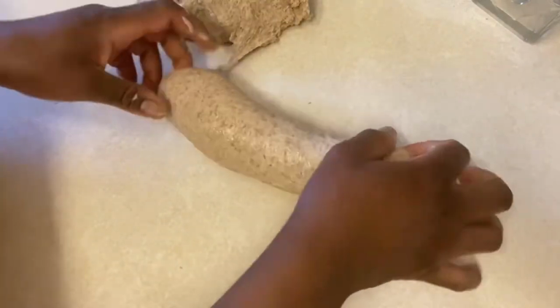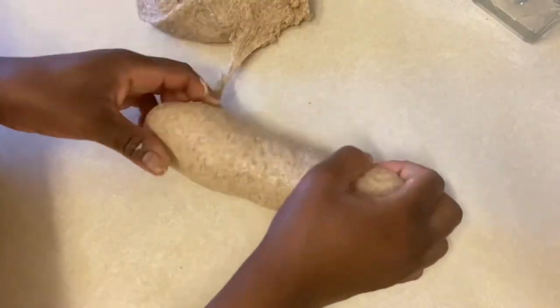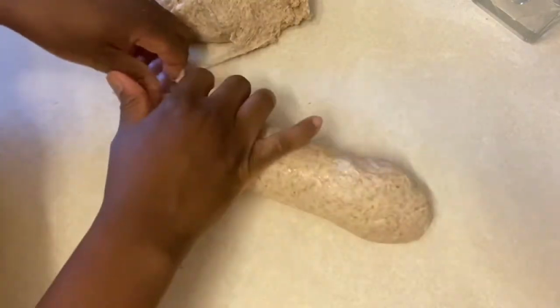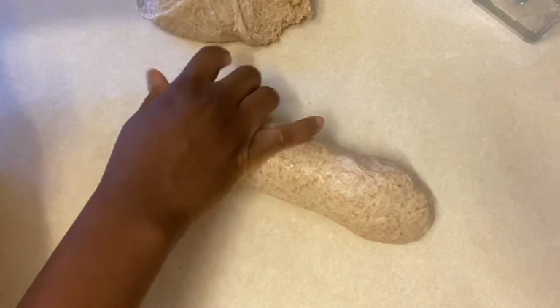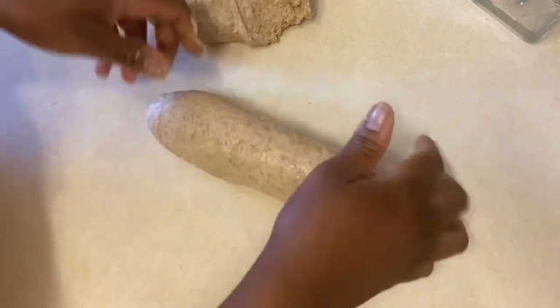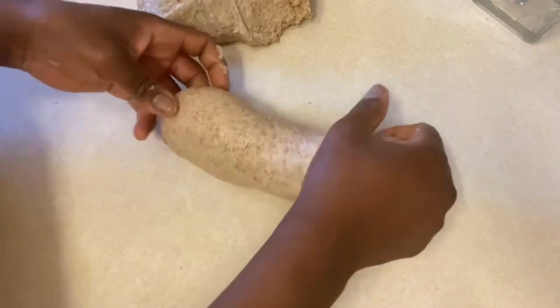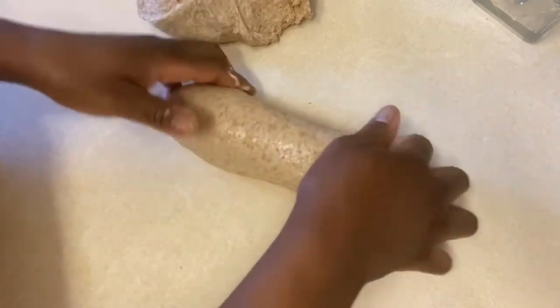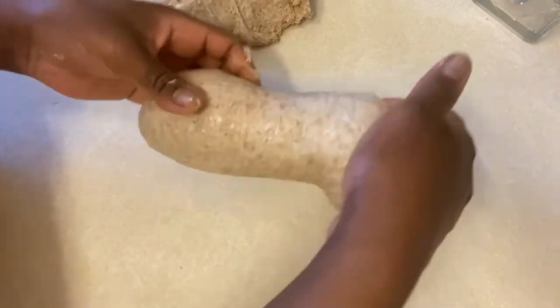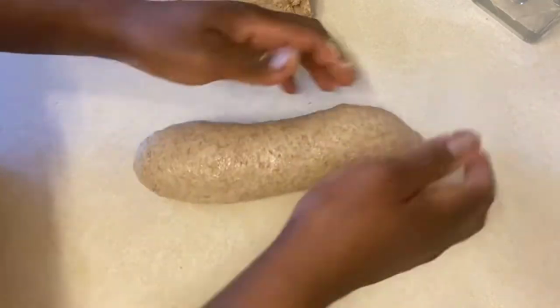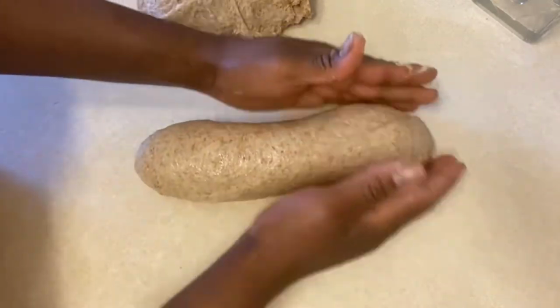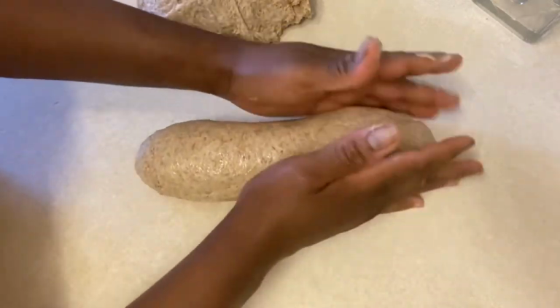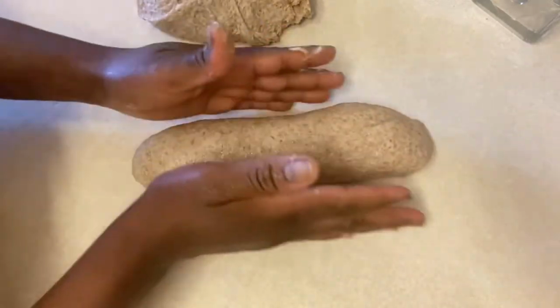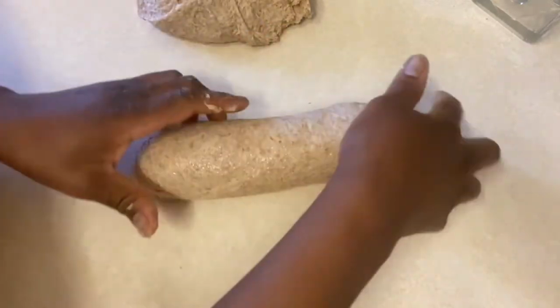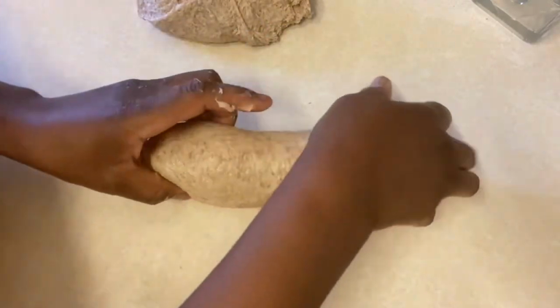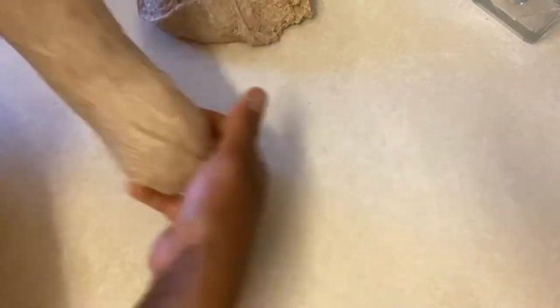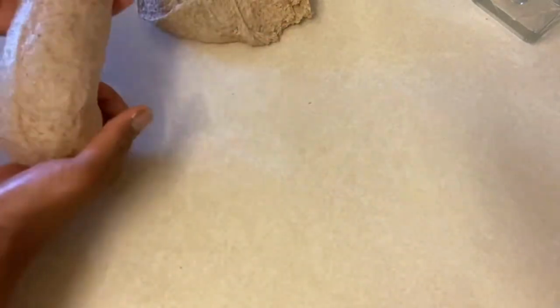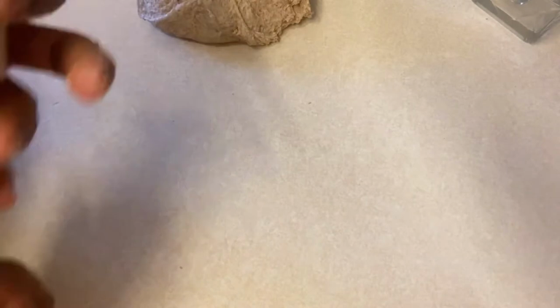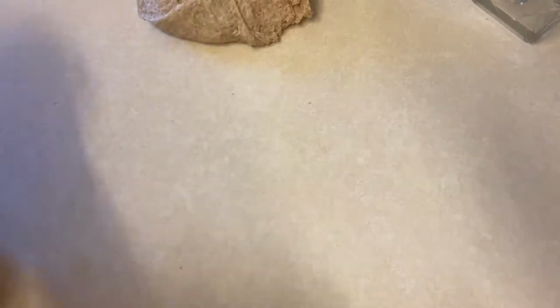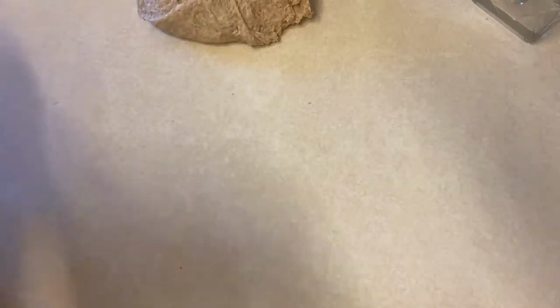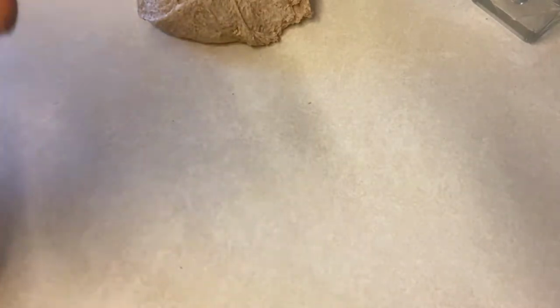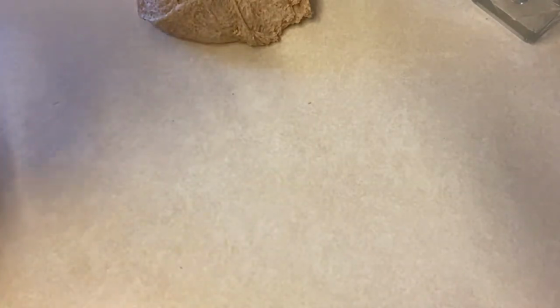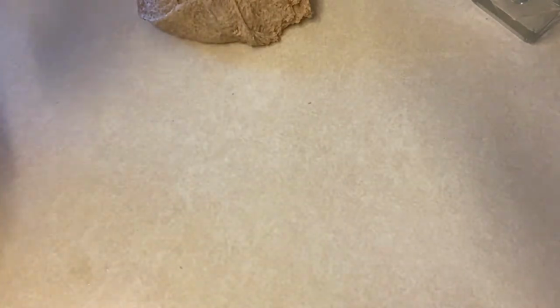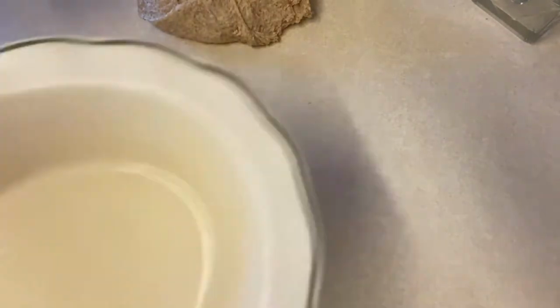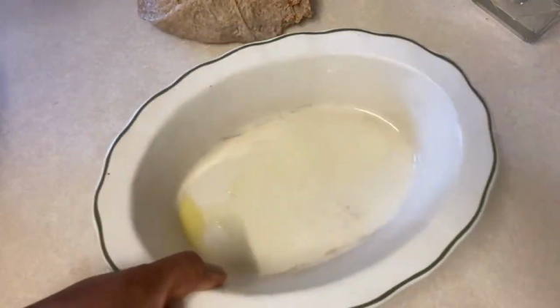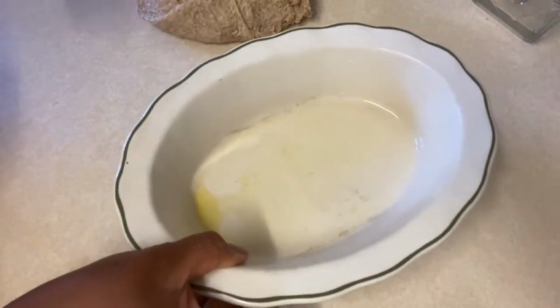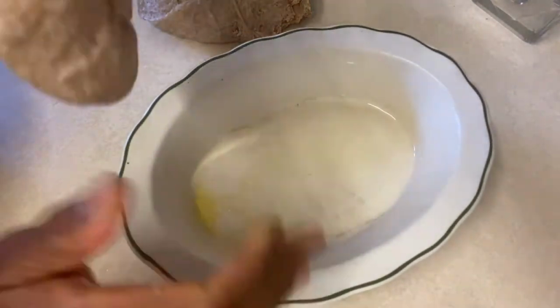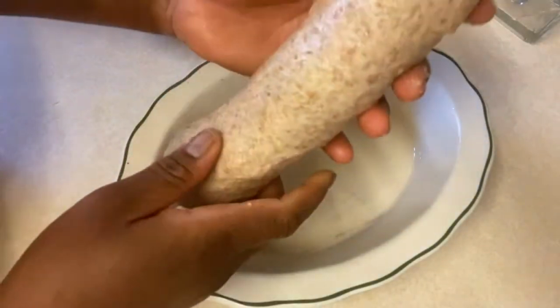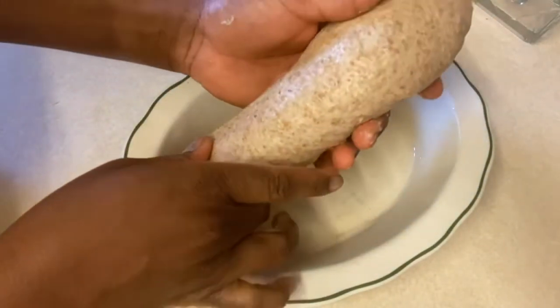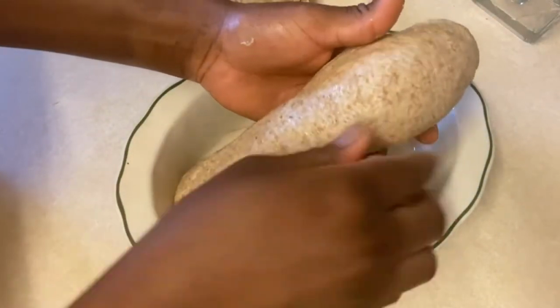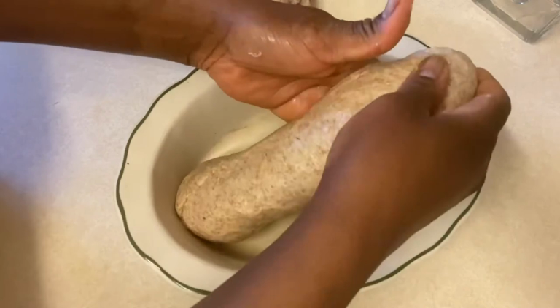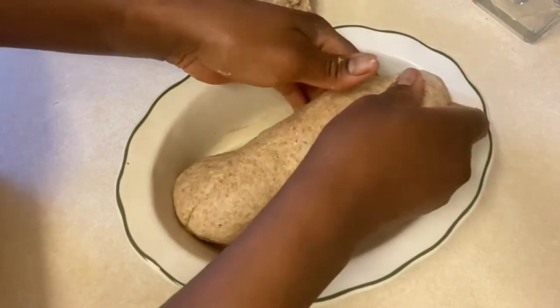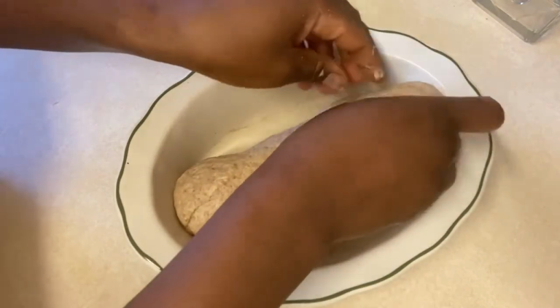I'm going to transfer this into my already greased baking tin.